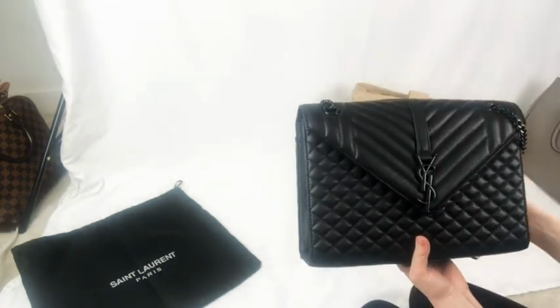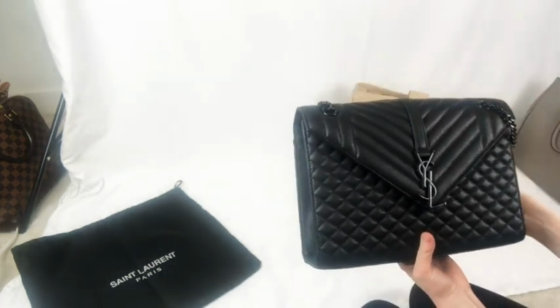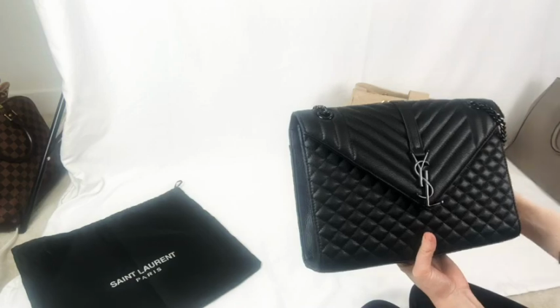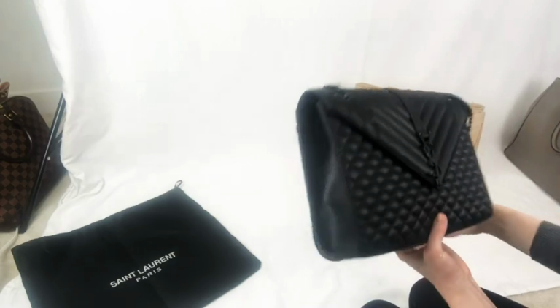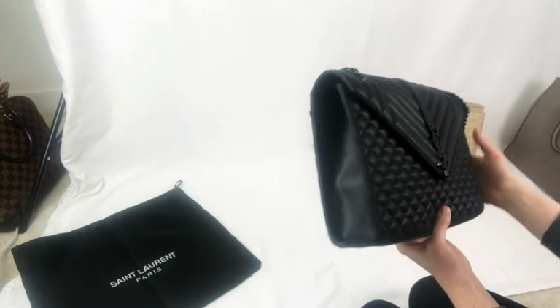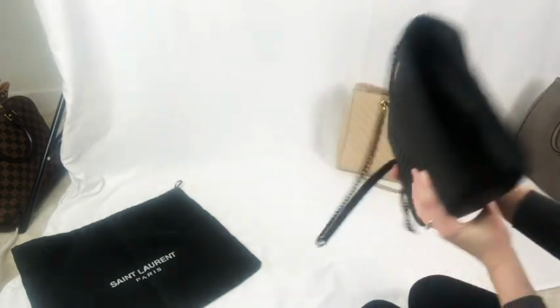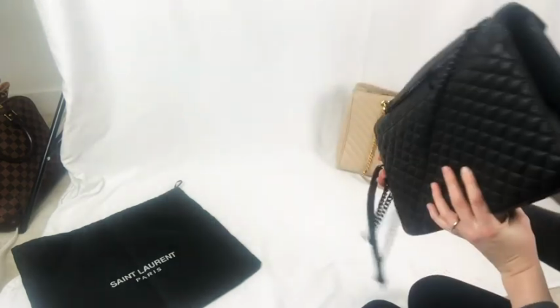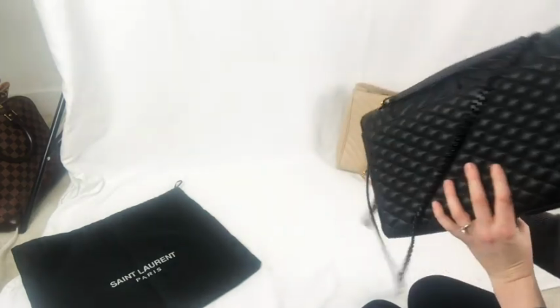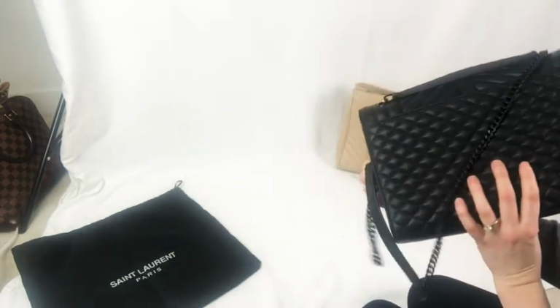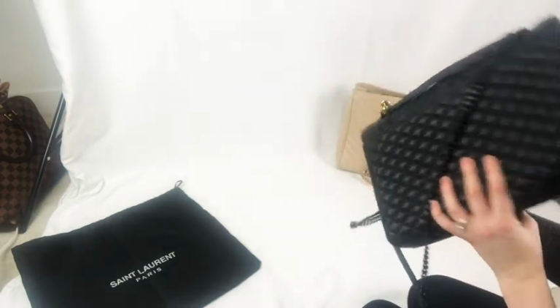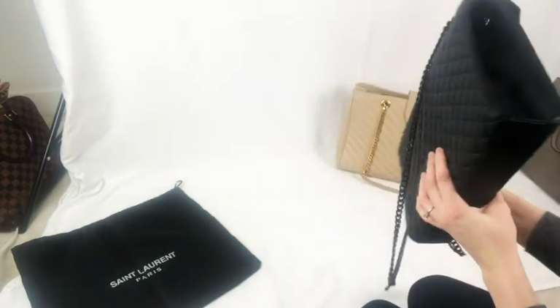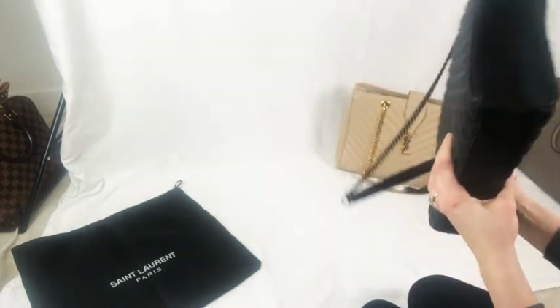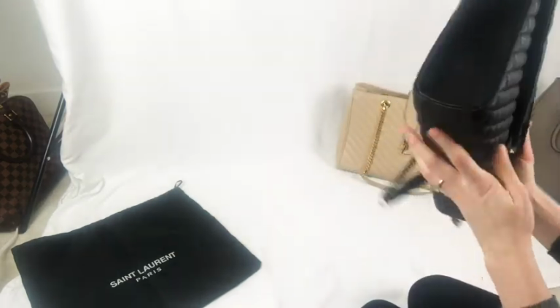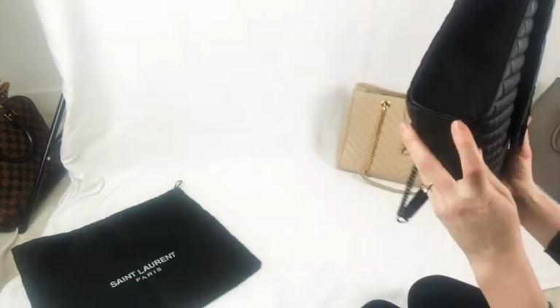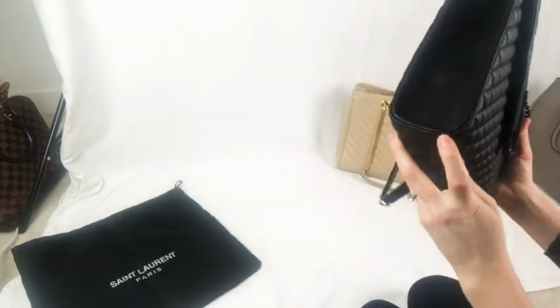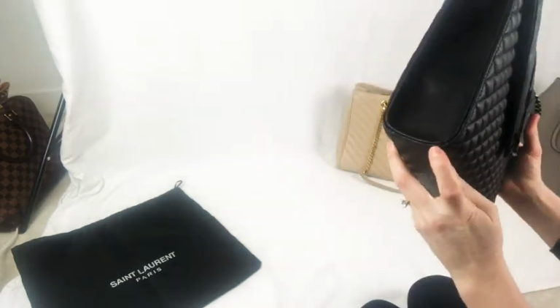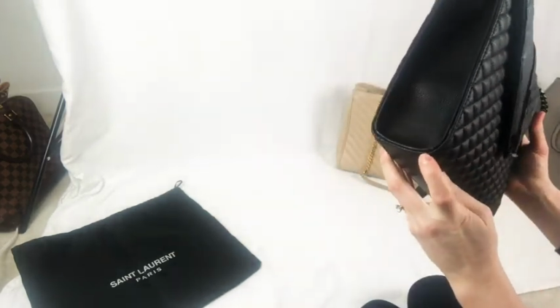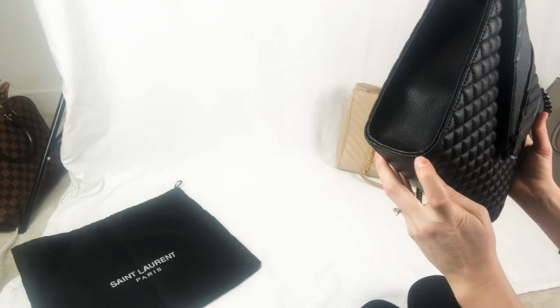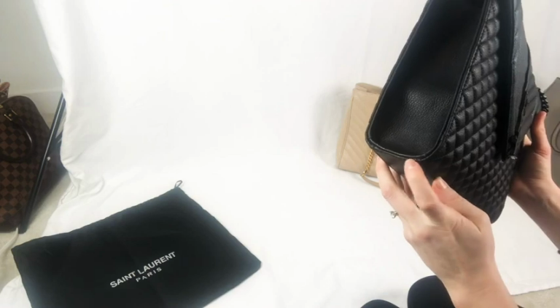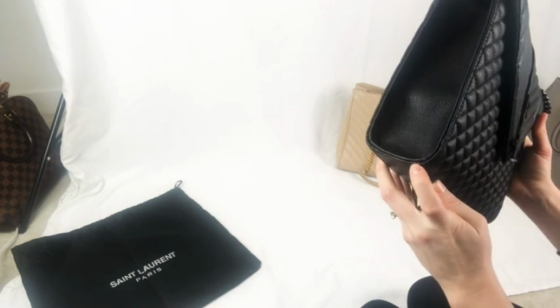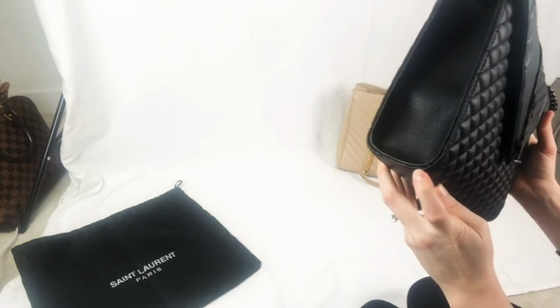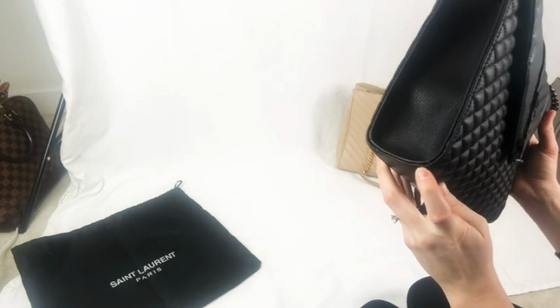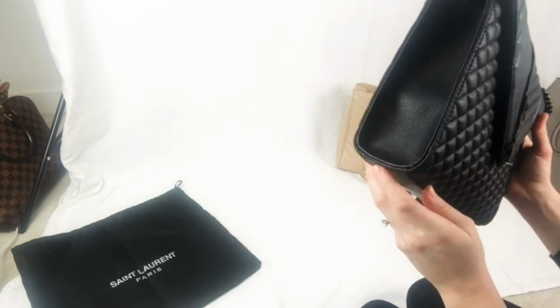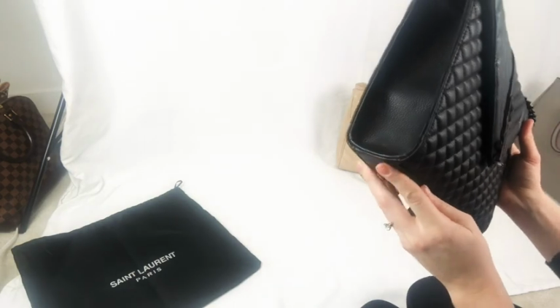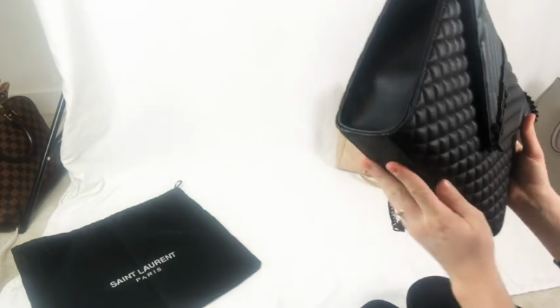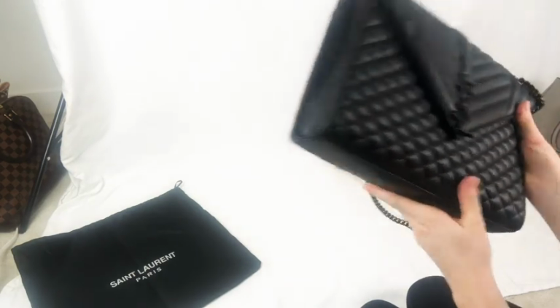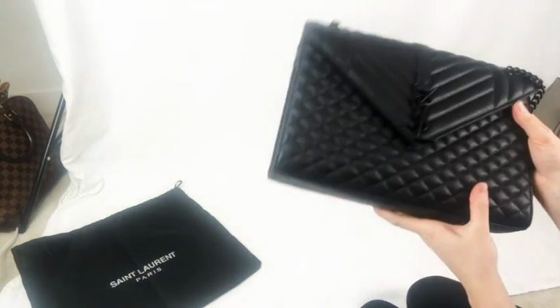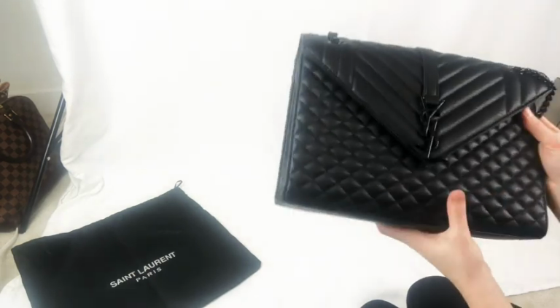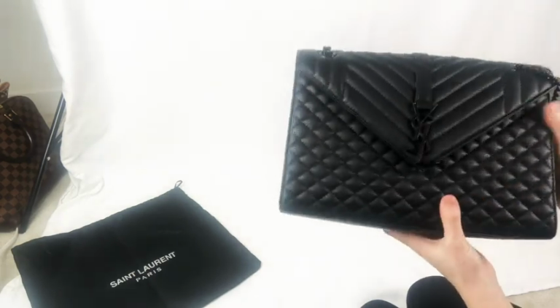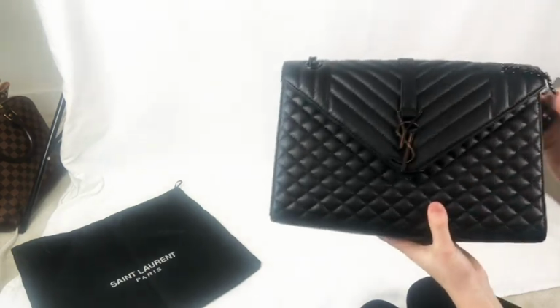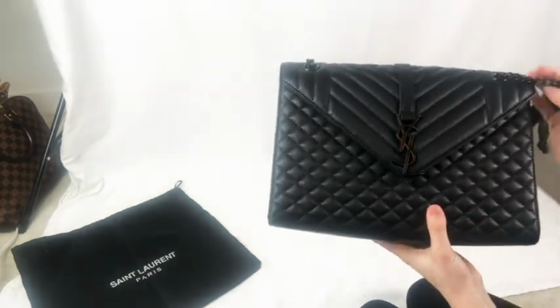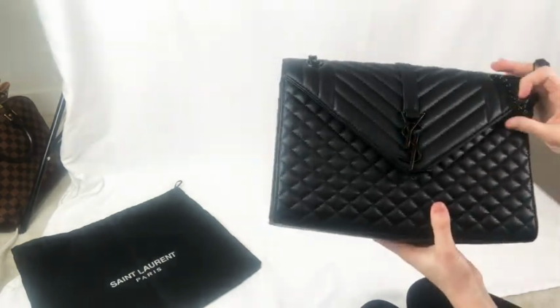Another thing I noticed with this bag is there is a little red stitching here, which I don't think that mistake would be on an authentic designer bag.